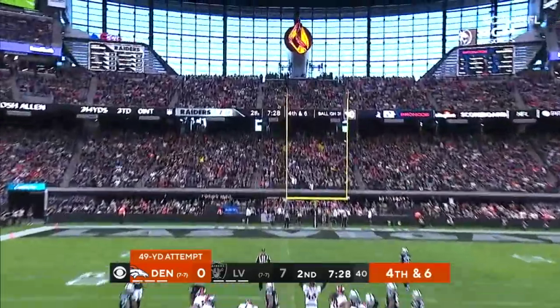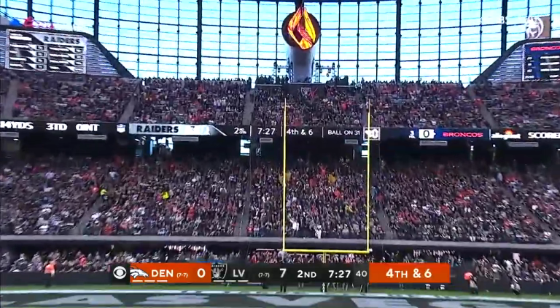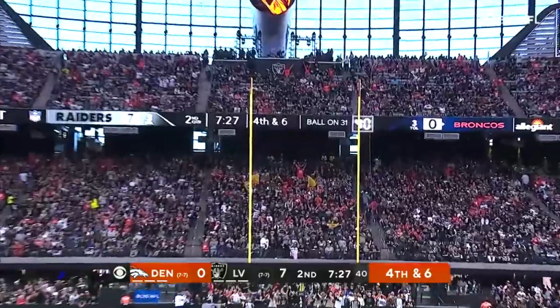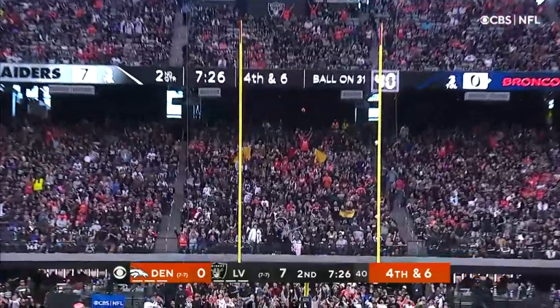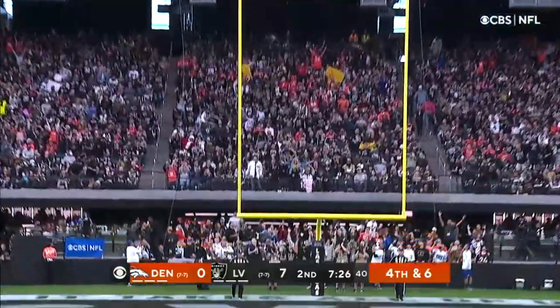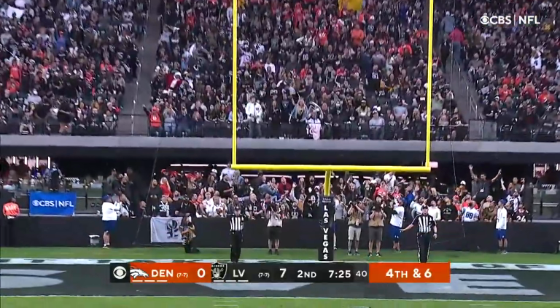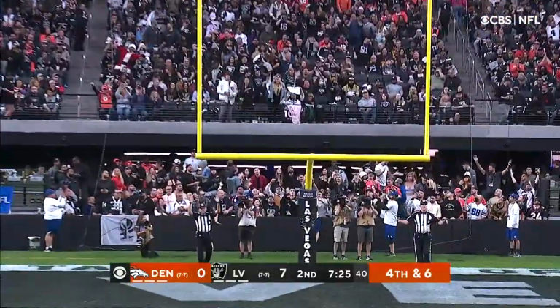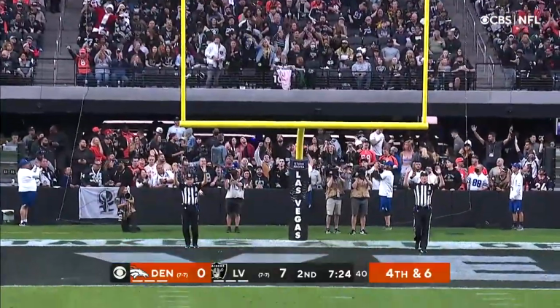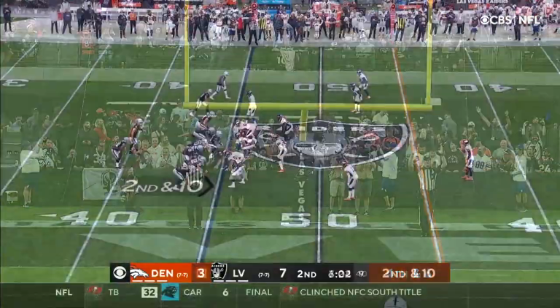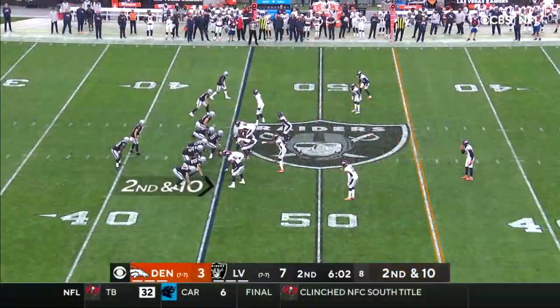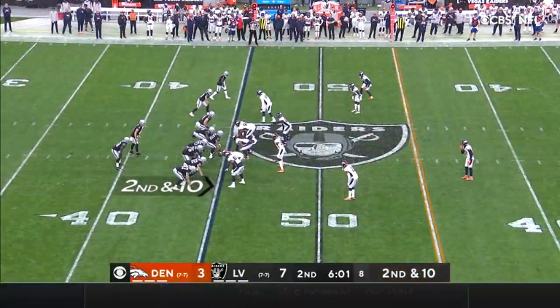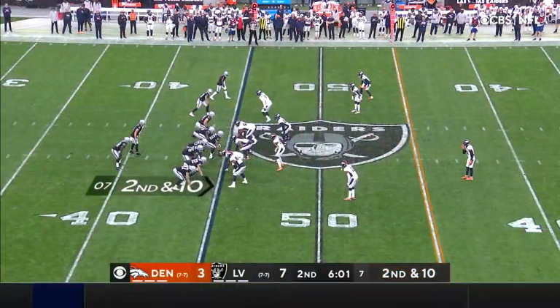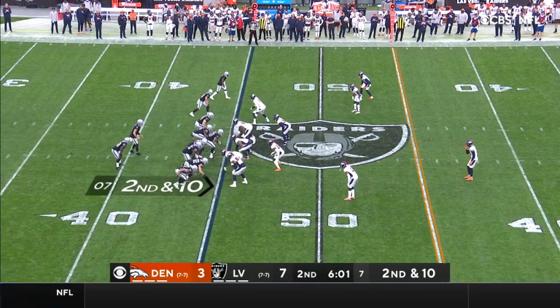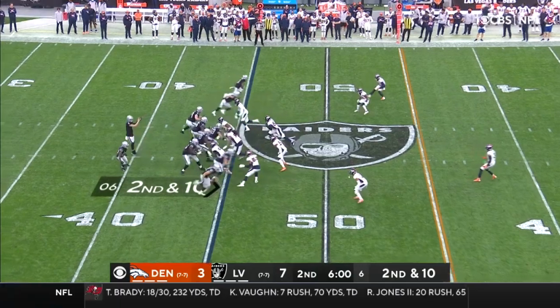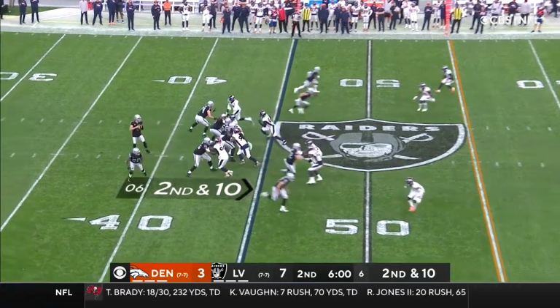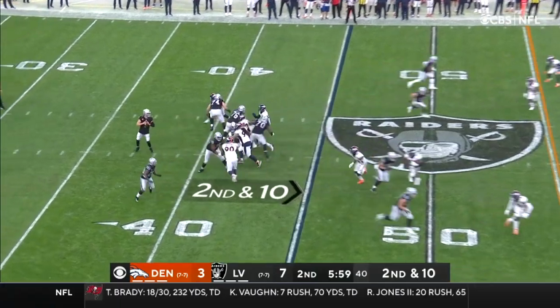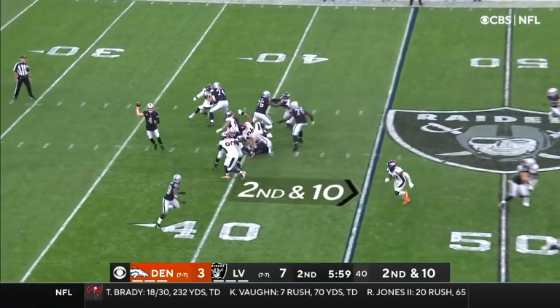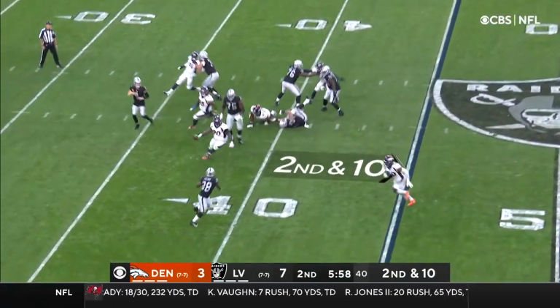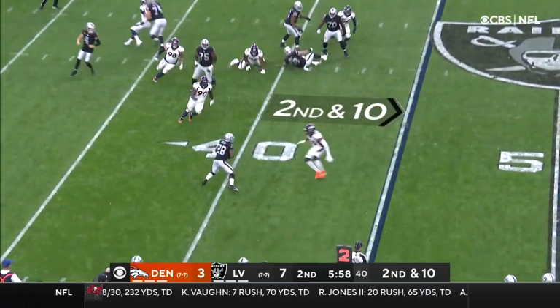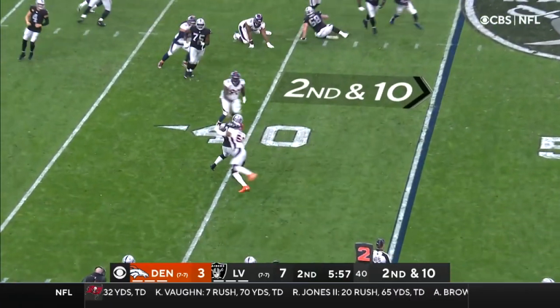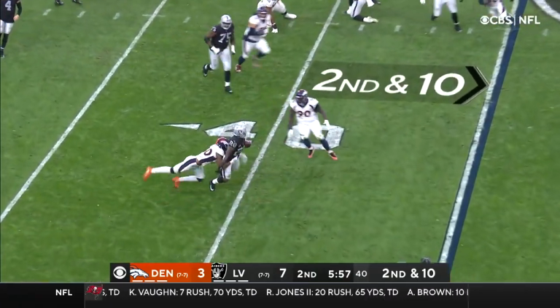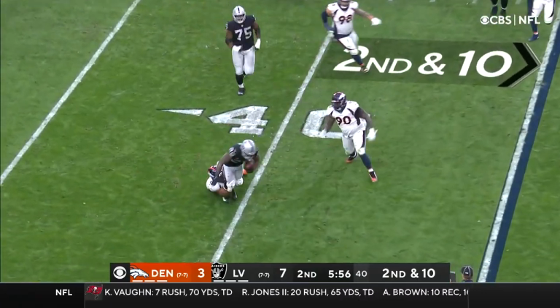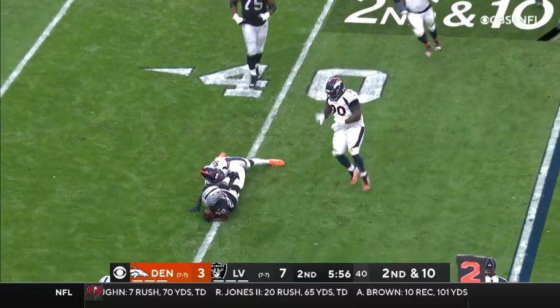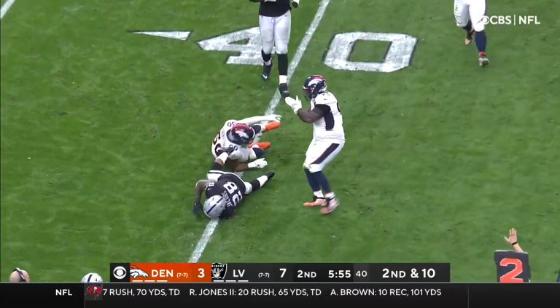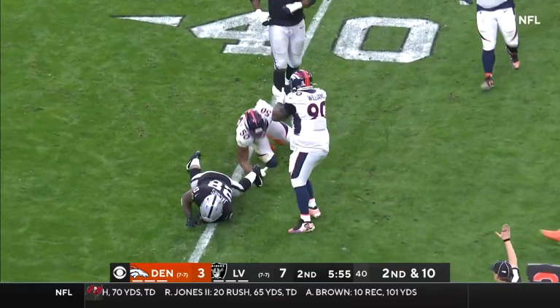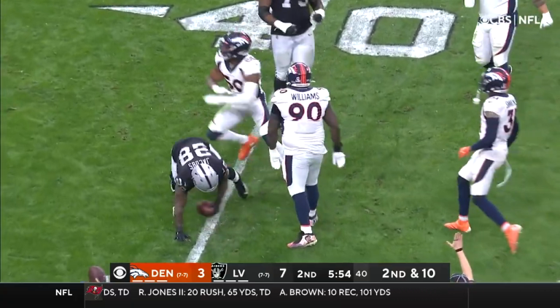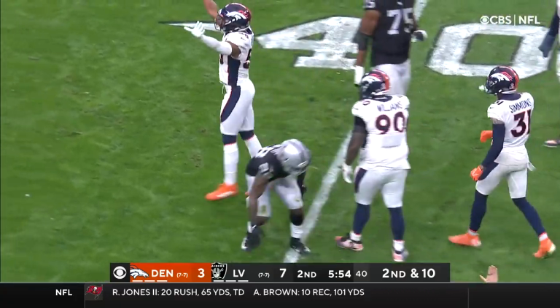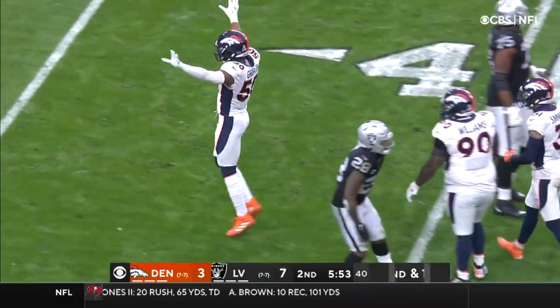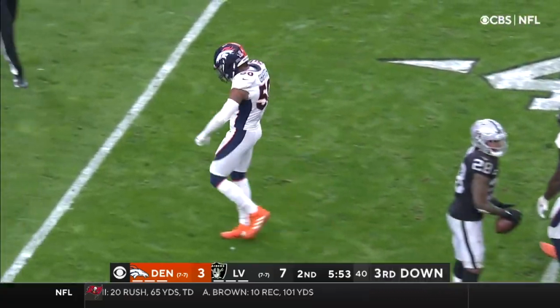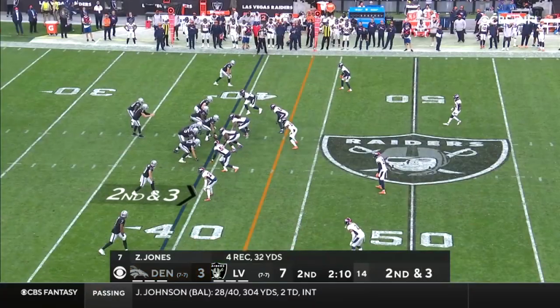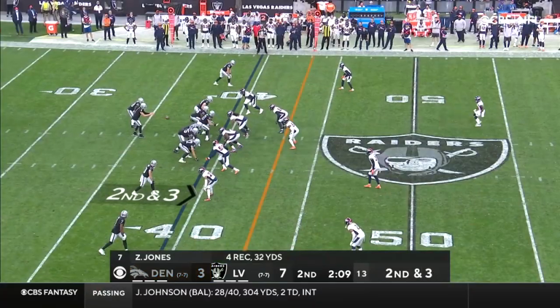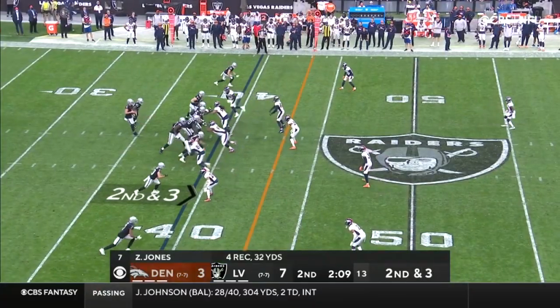On its way and right down the middle. Carr for Jacobs — Jacobs can't escape the grab. There have been some good things.